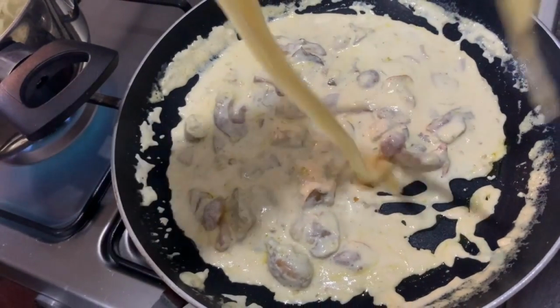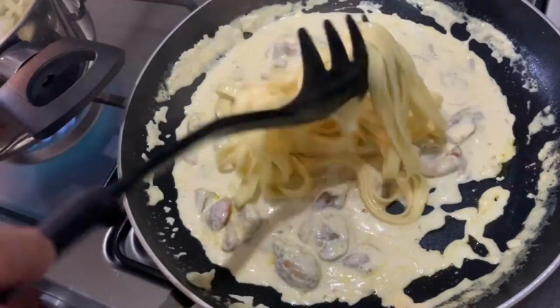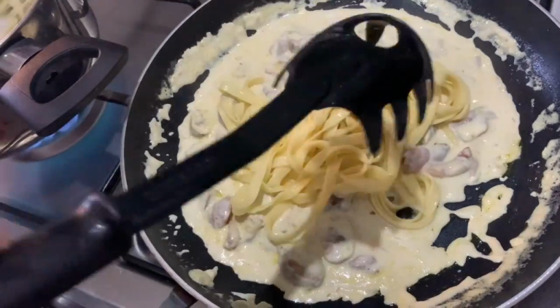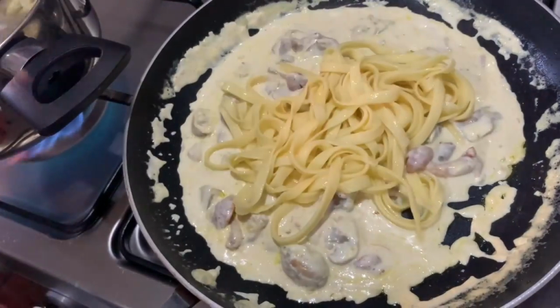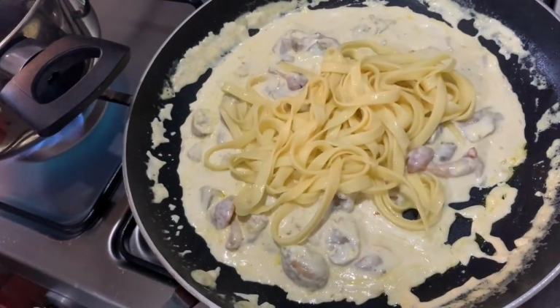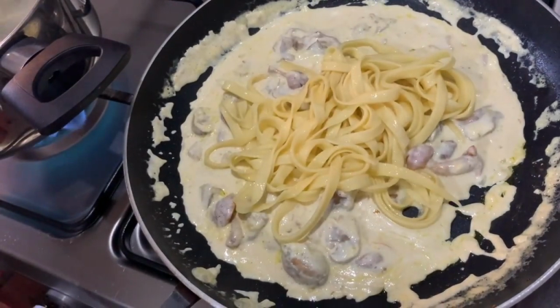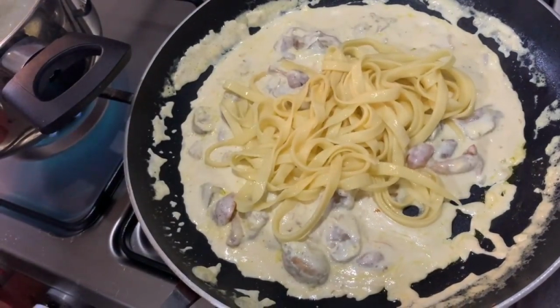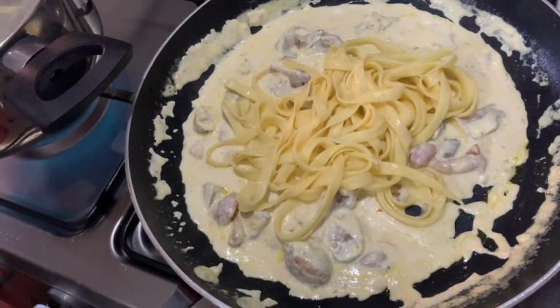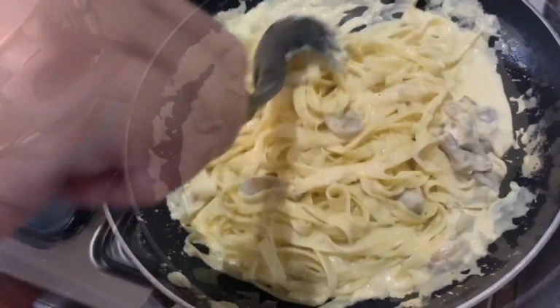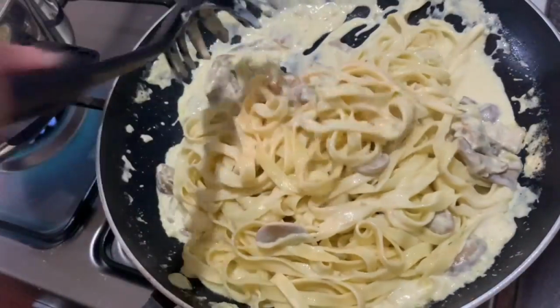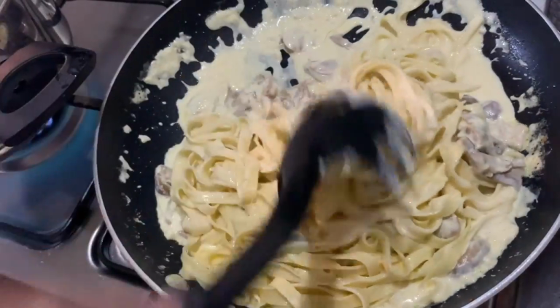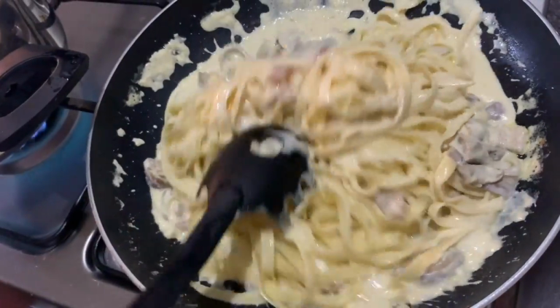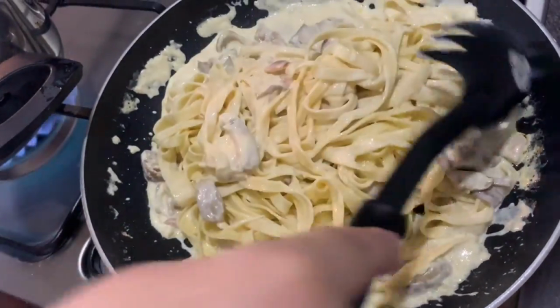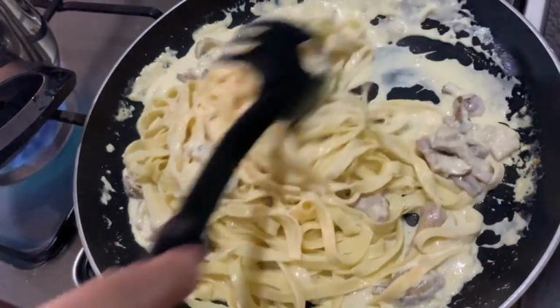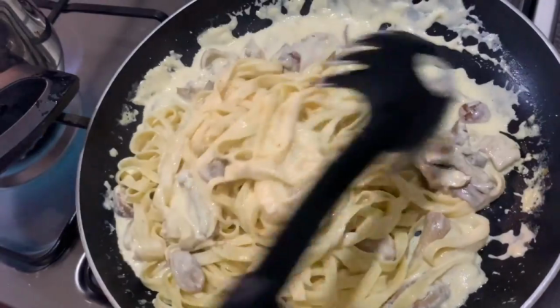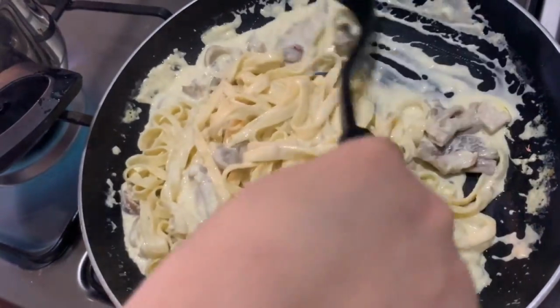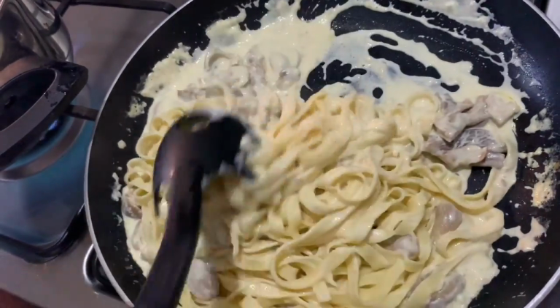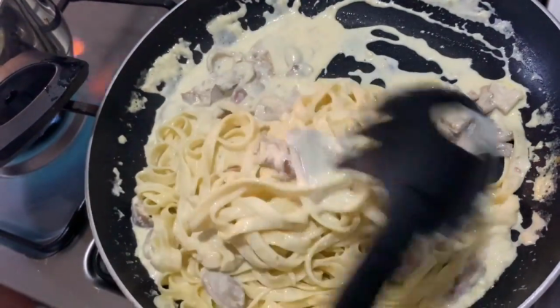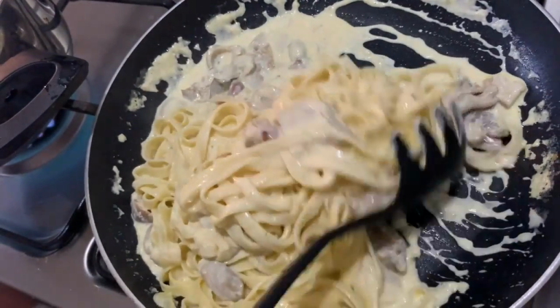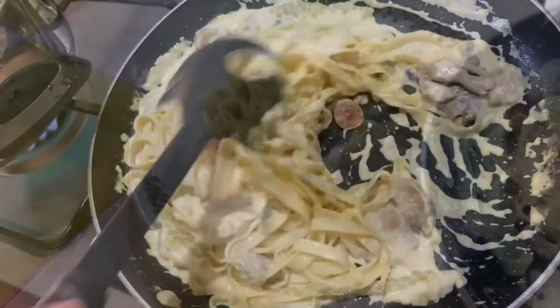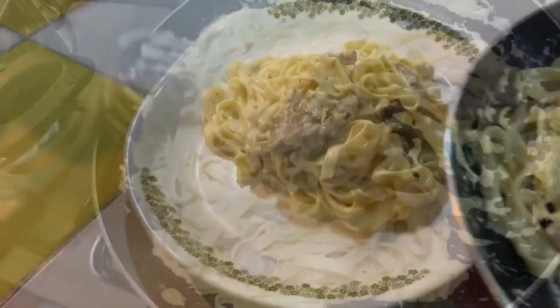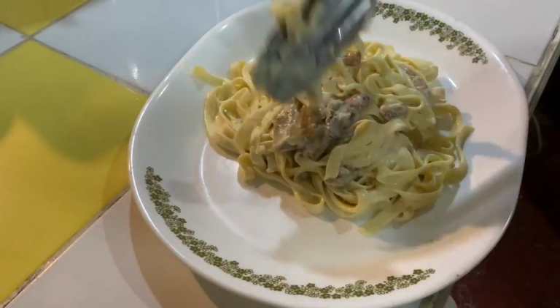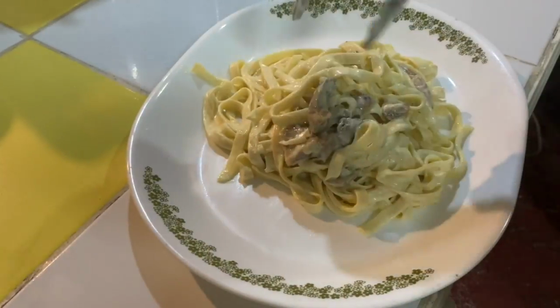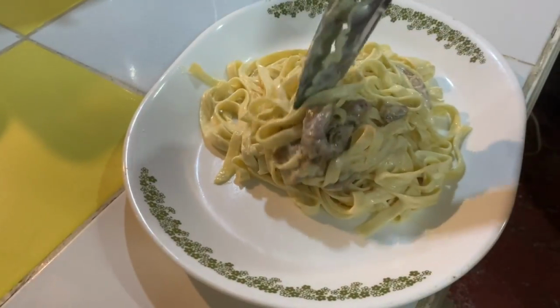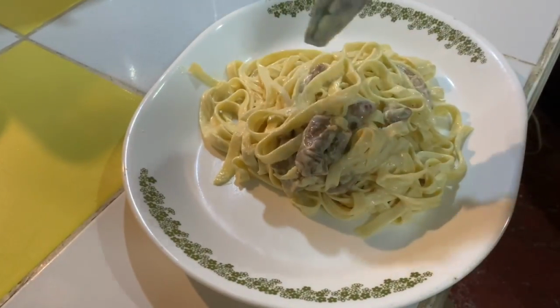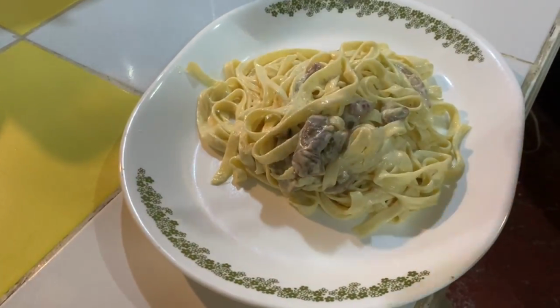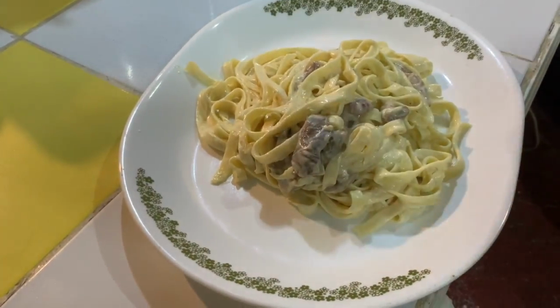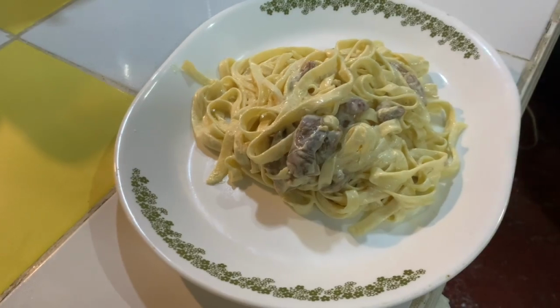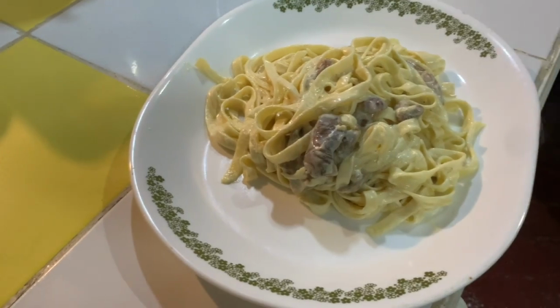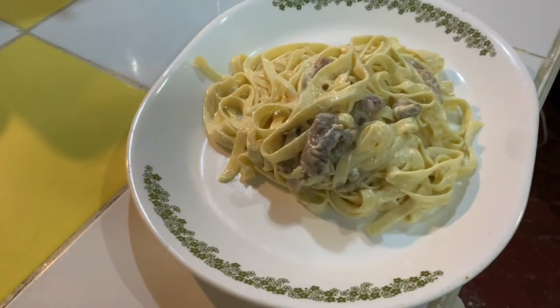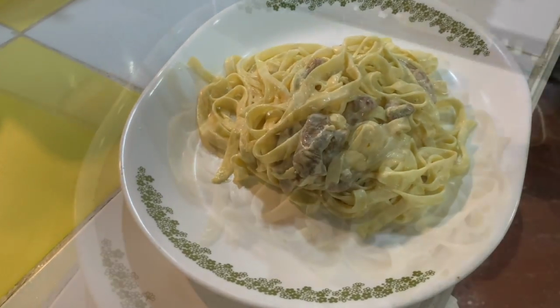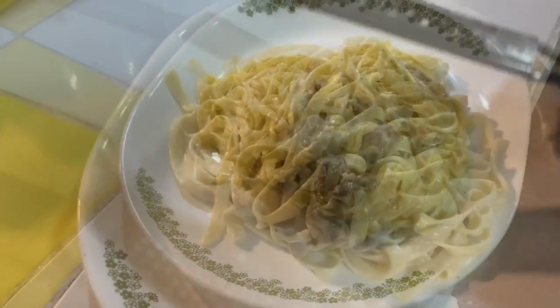Finally, add the cooked pasta to any sauce you prefer. For this batch, I made a cream-based sauce with mushrooms and truffle oil. And that's it — try making your own pasta and let me know how it goes.